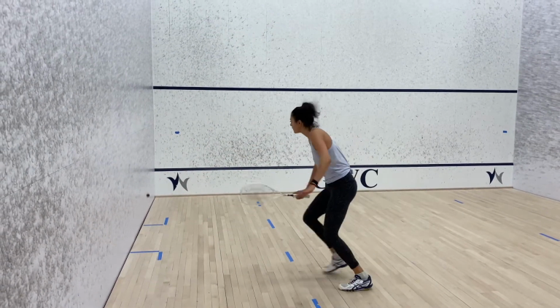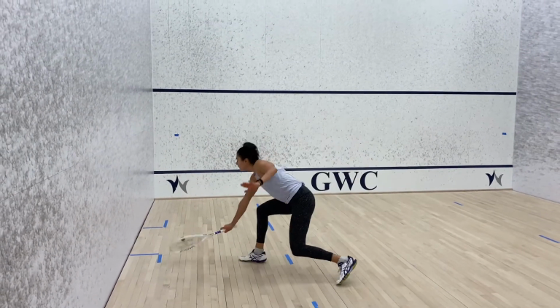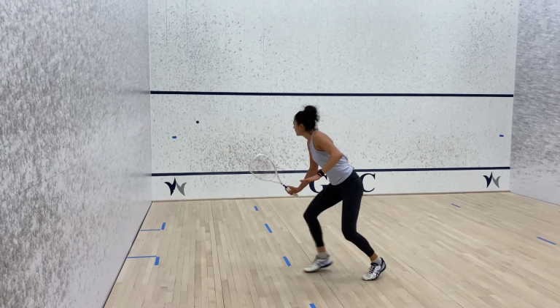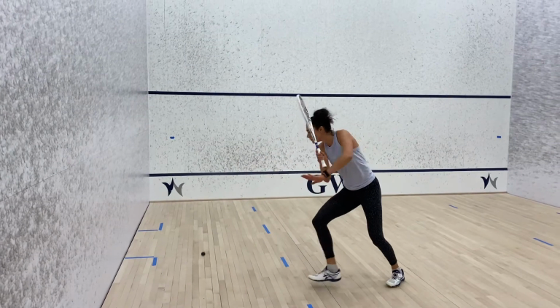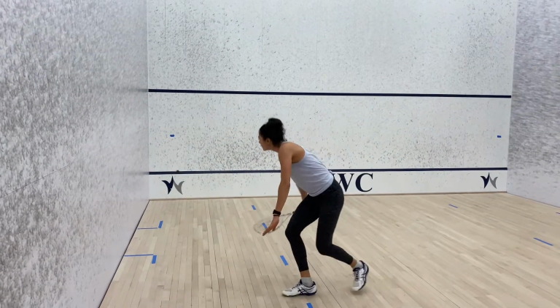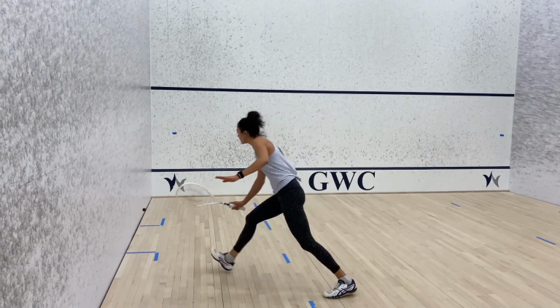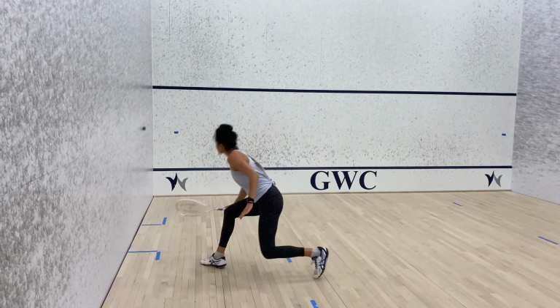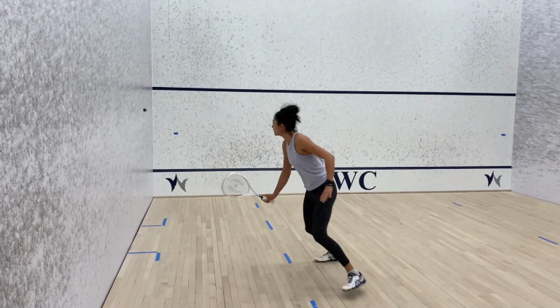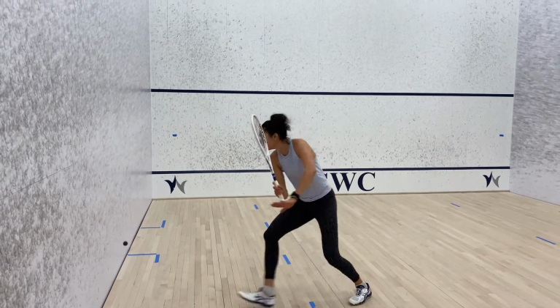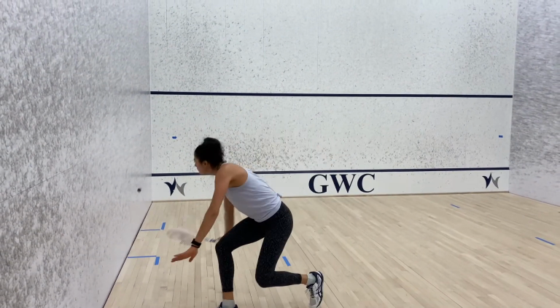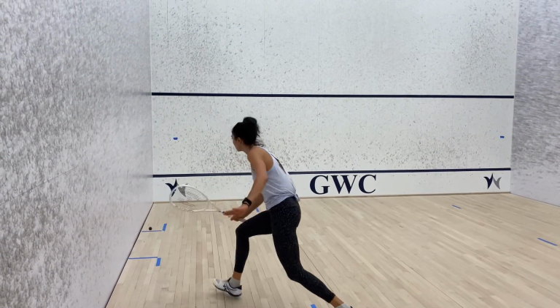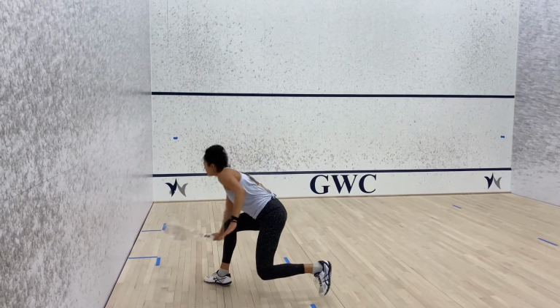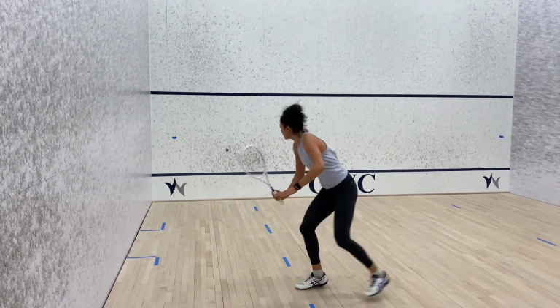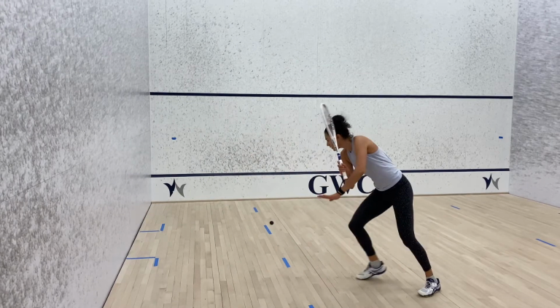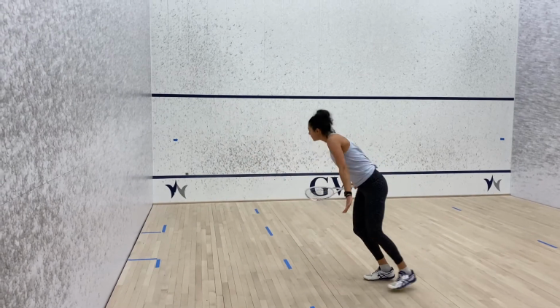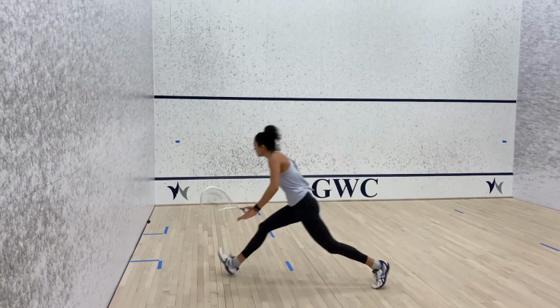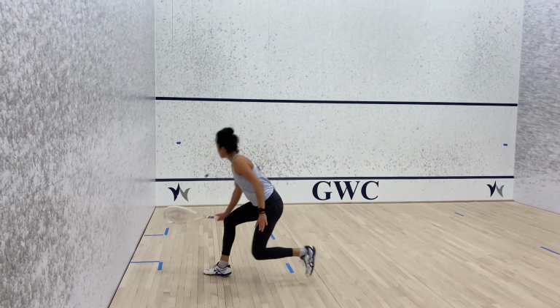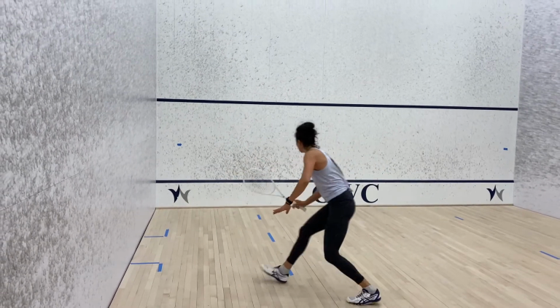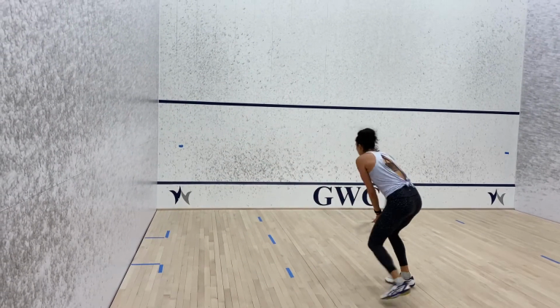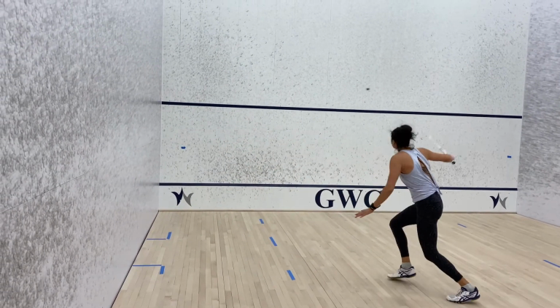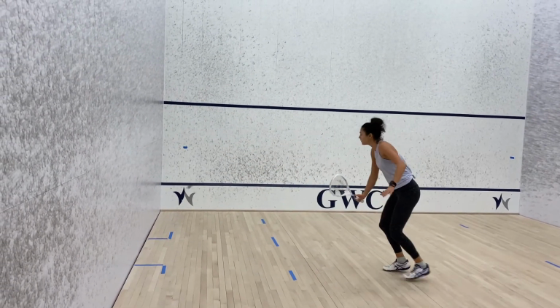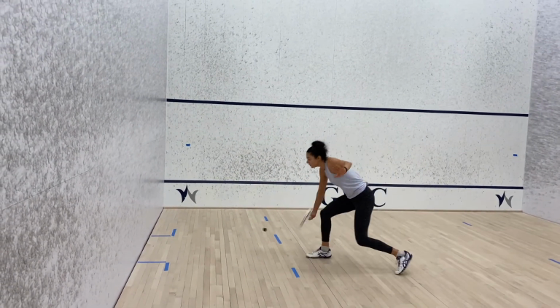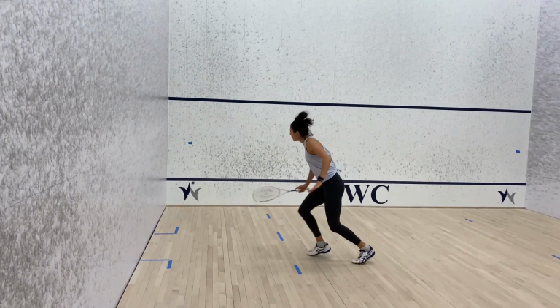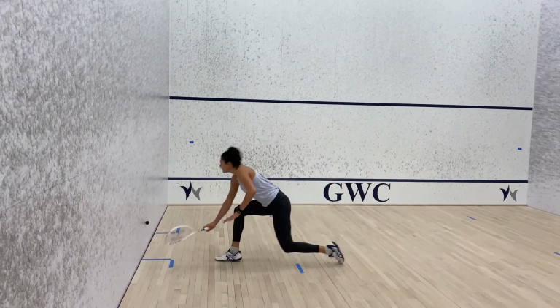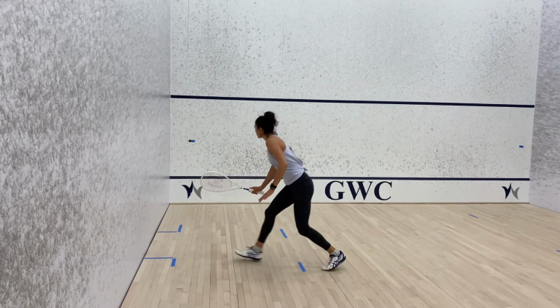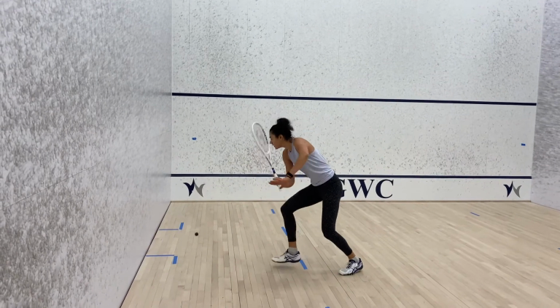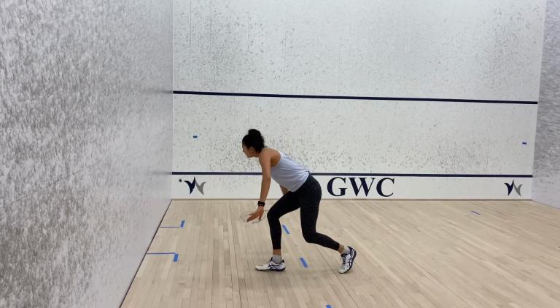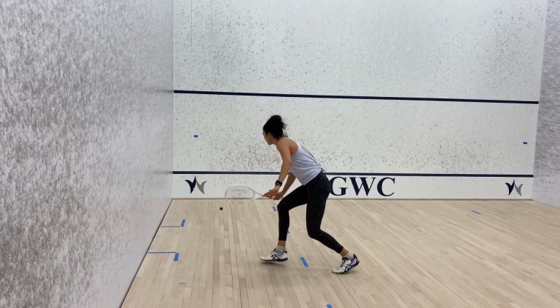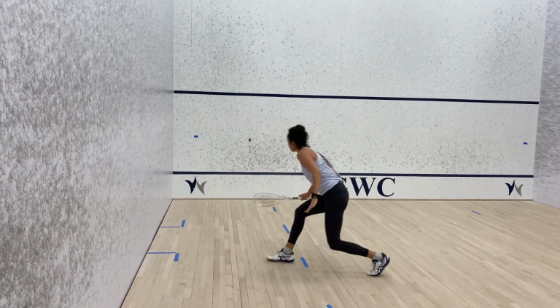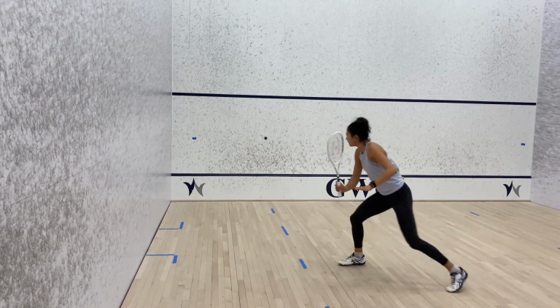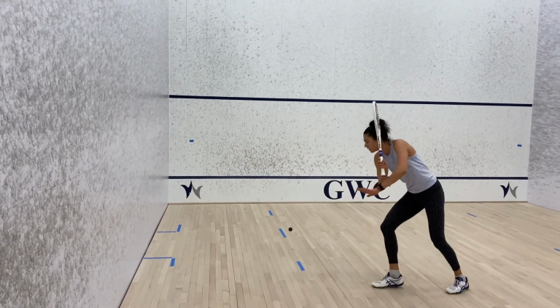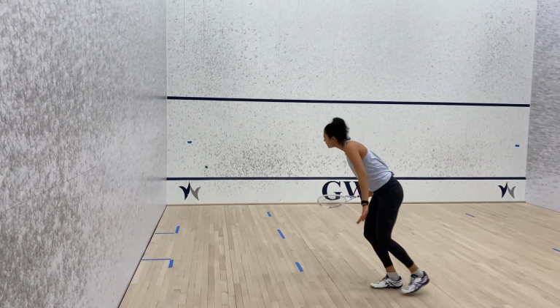You can either try to retrieve the ball on the first bounce and feed yourself again, or you can let the ball bounce a couple times and then reset. Although this is a short shot, still follow through to your target. Also make sure that you move your feet and bend your knees when hitting the drop shot.